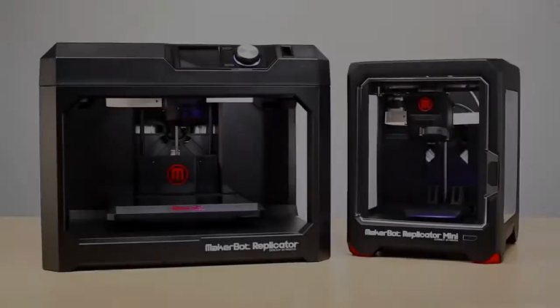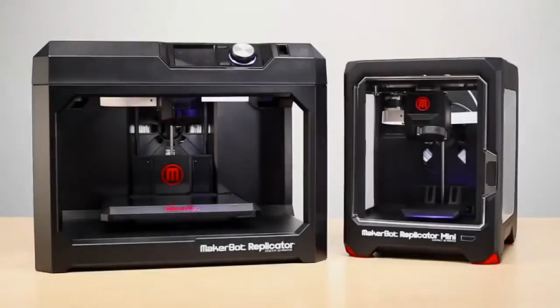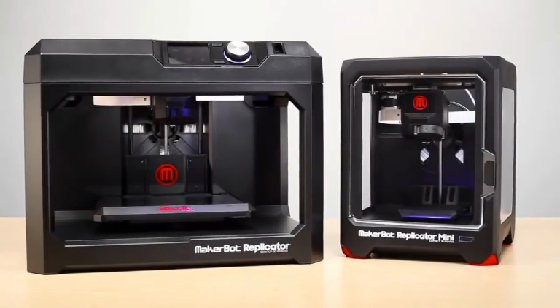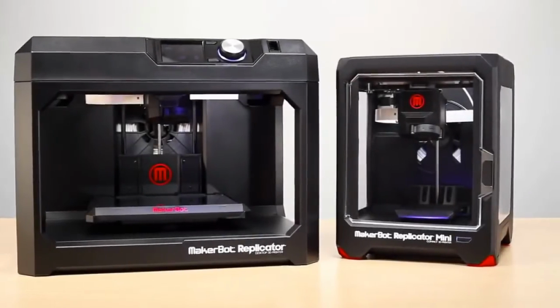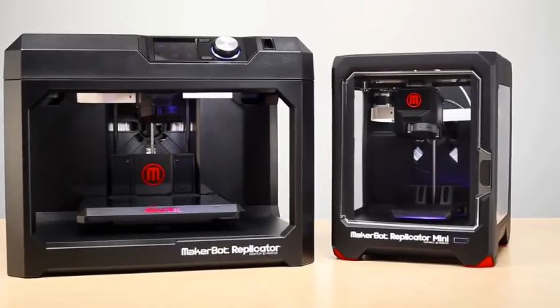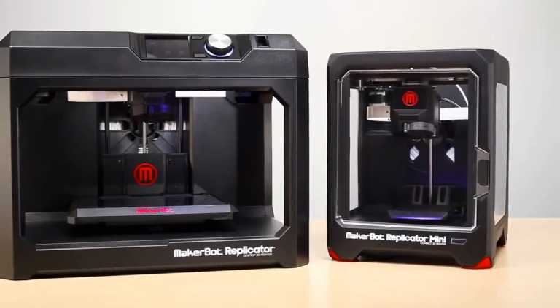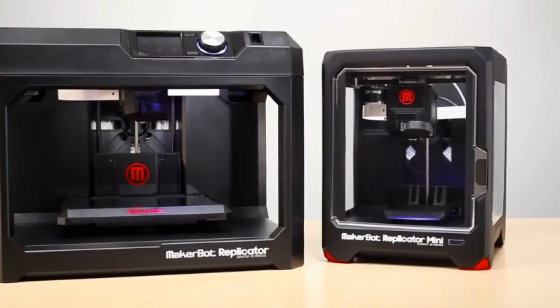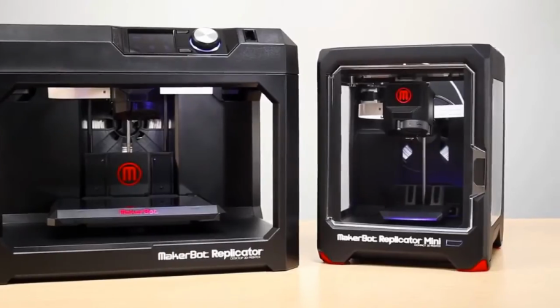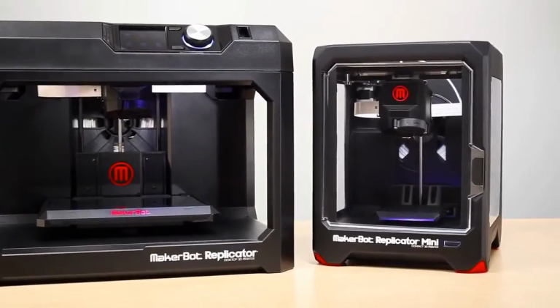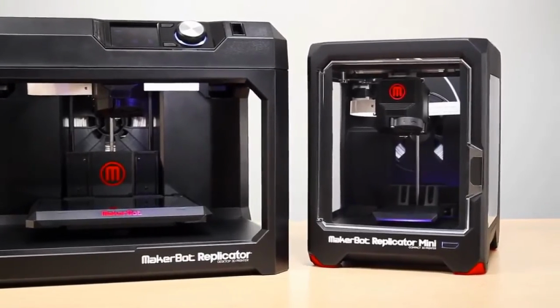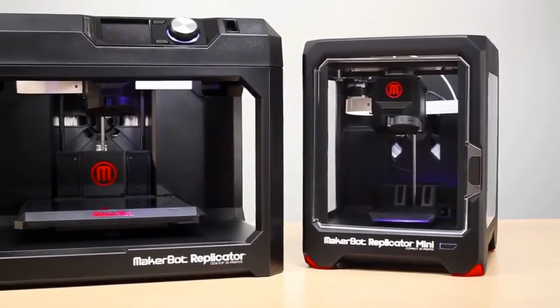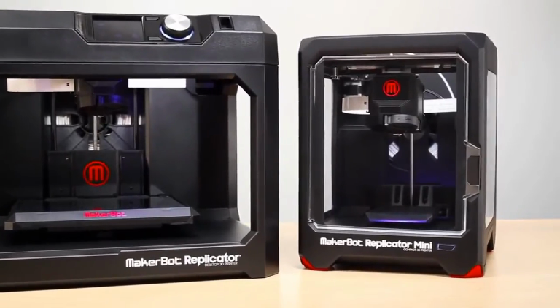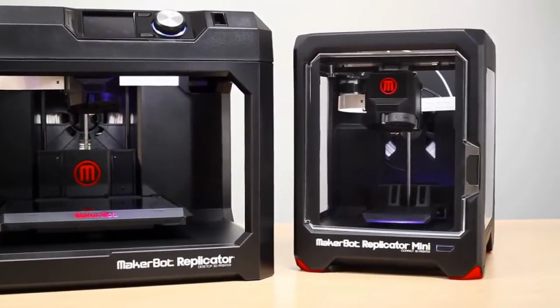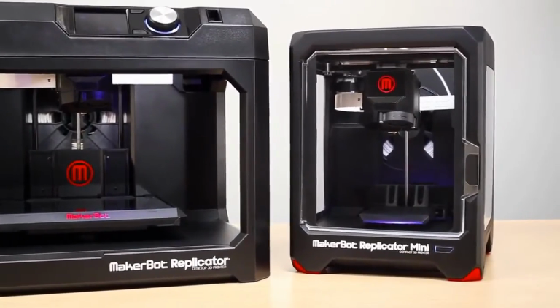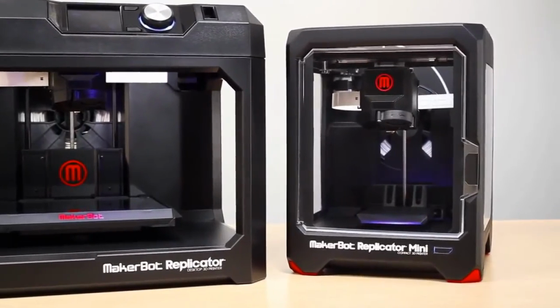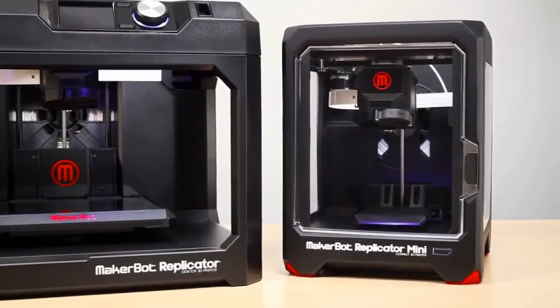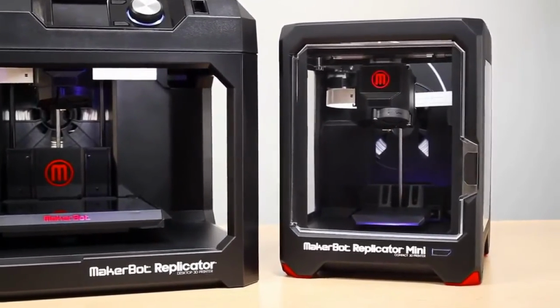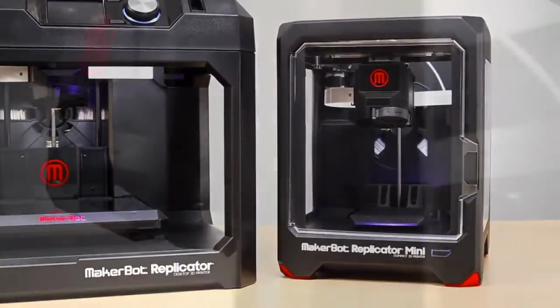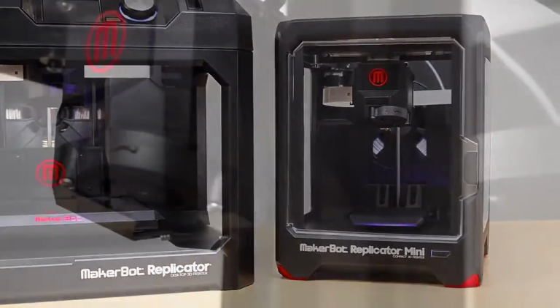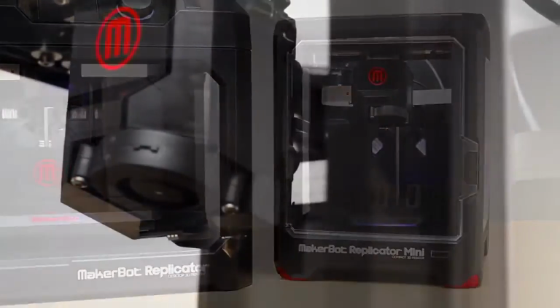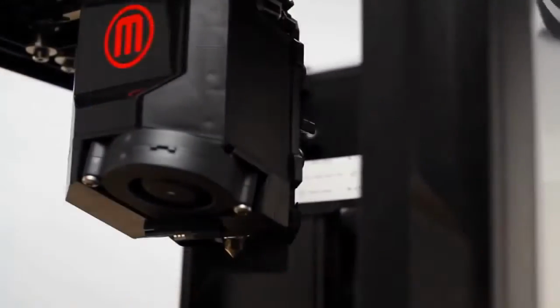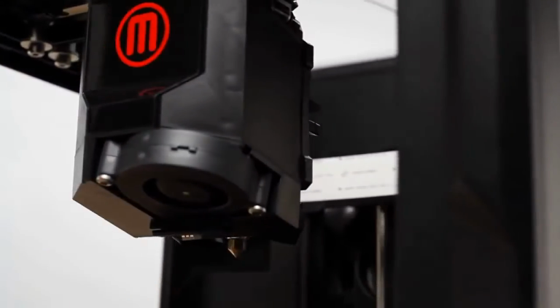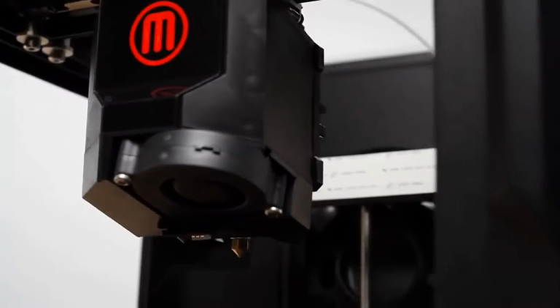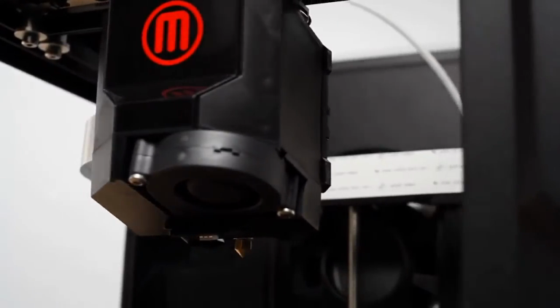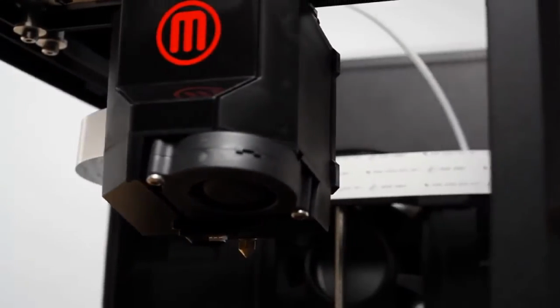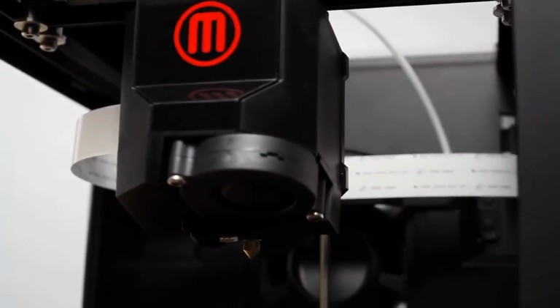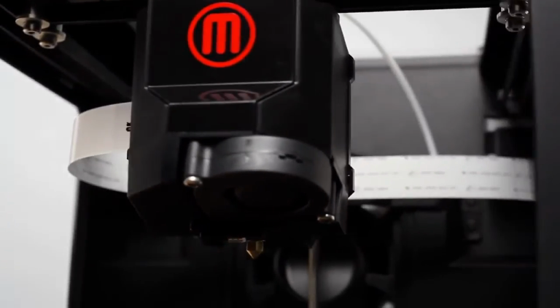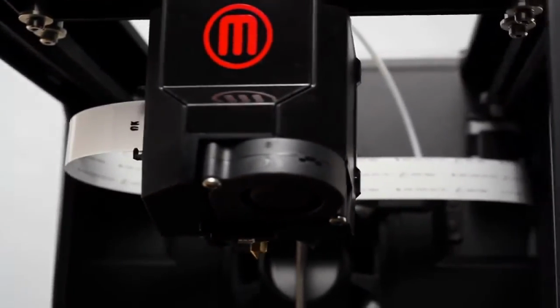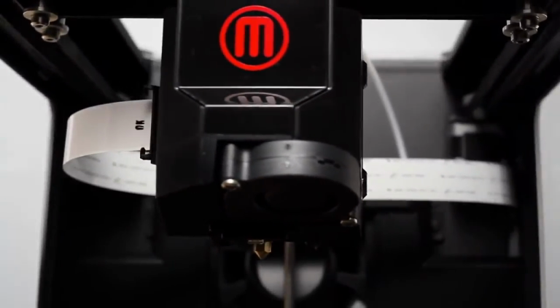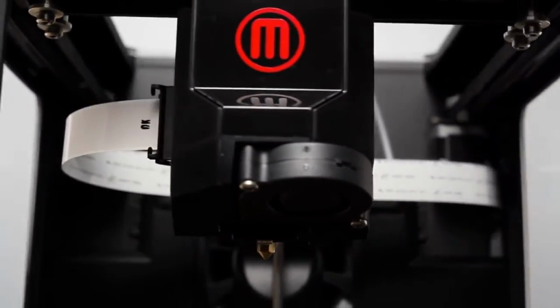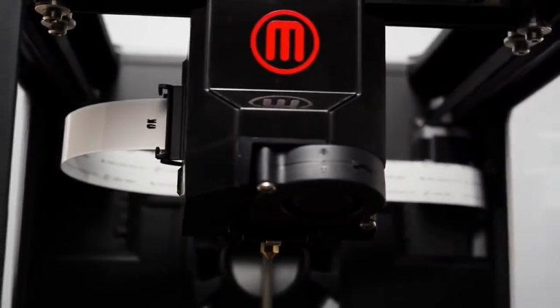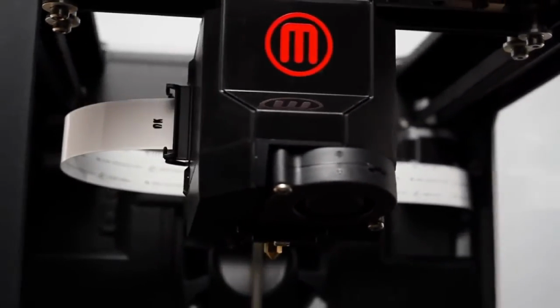While the MakerBot Replicator Mini is compact, it's also powerful. It's packed with most of the advanced technology that you'll find in our other MakerBot 5th Generation 3D printers.